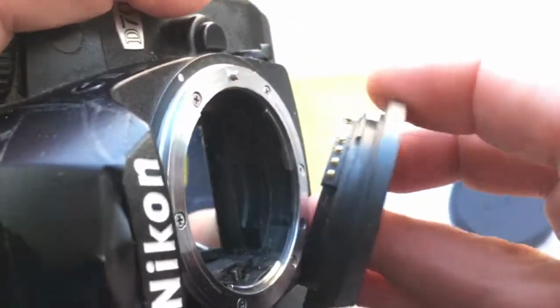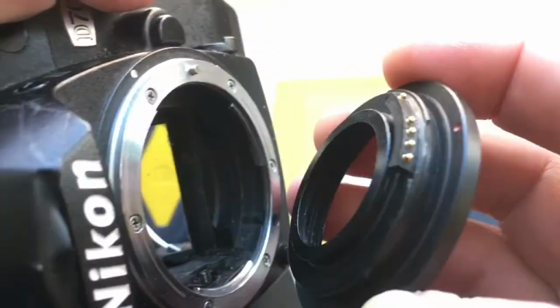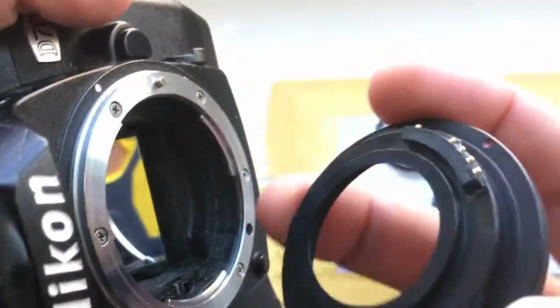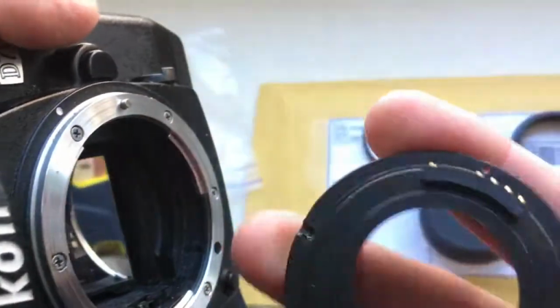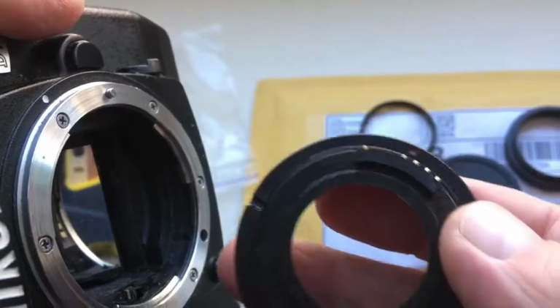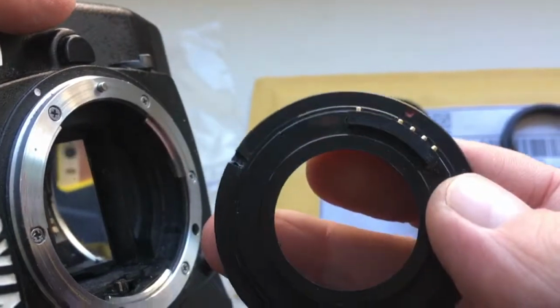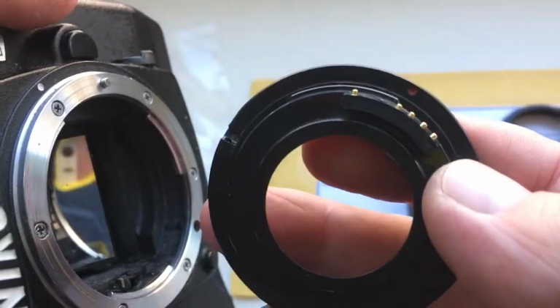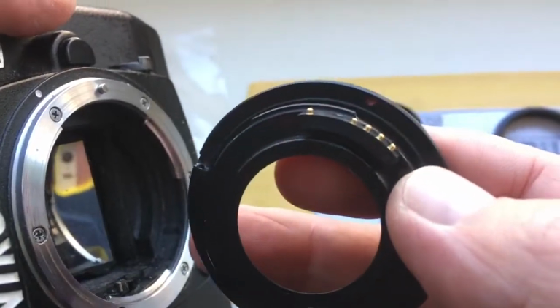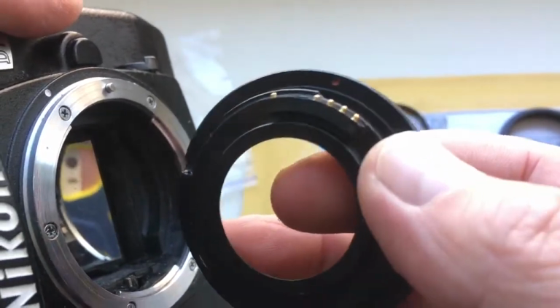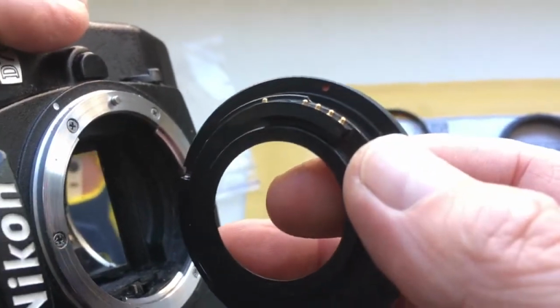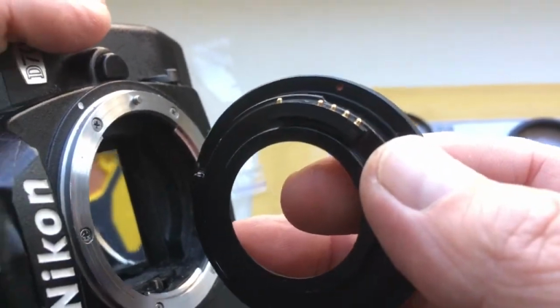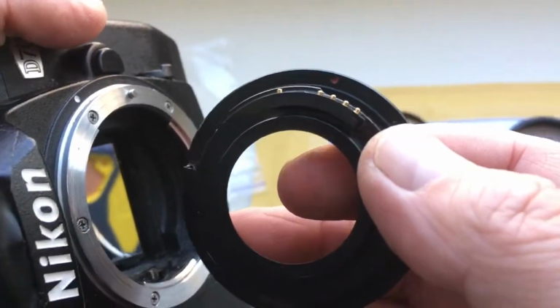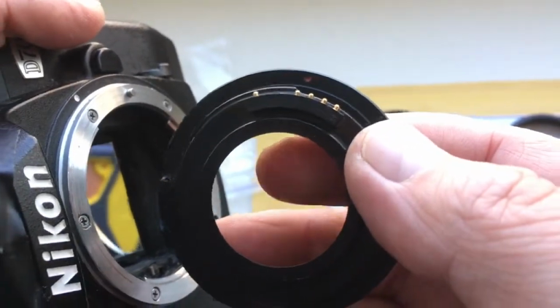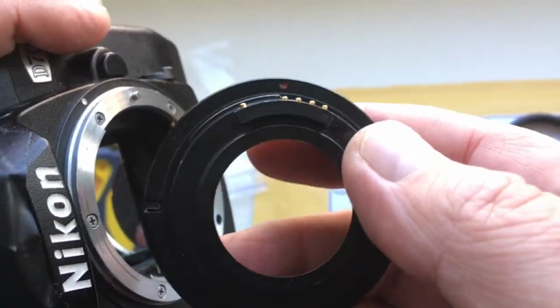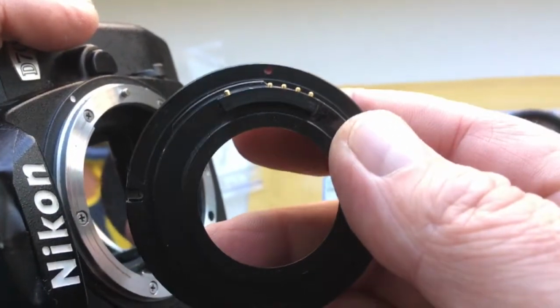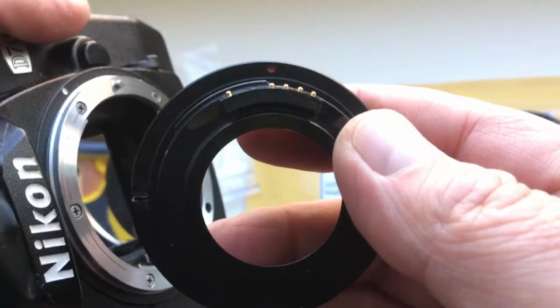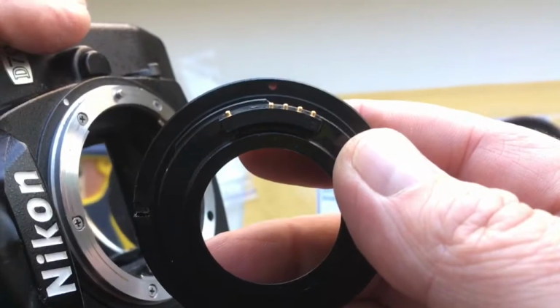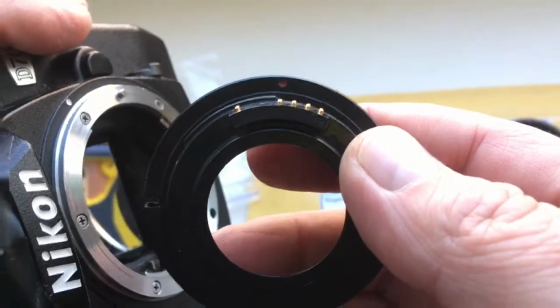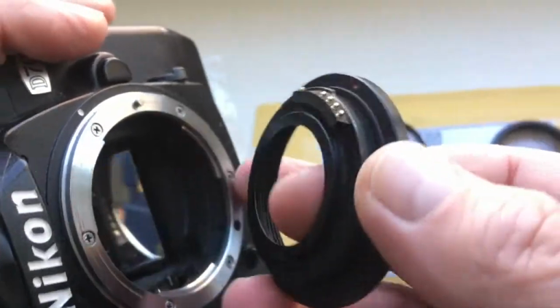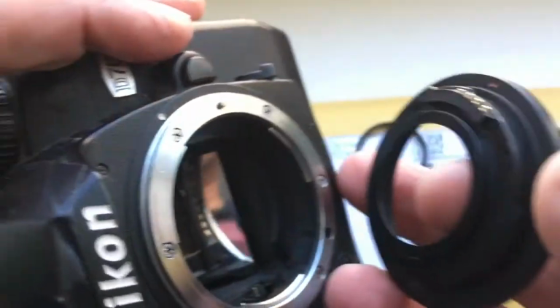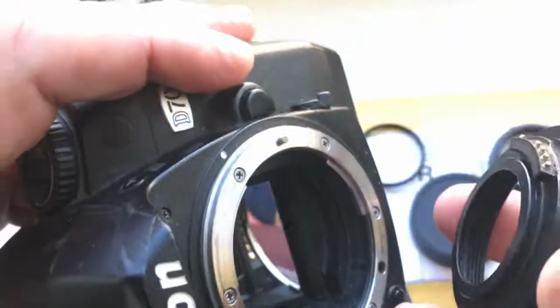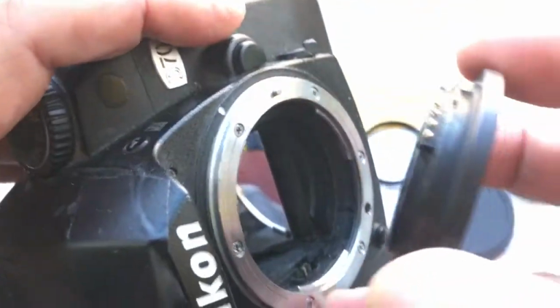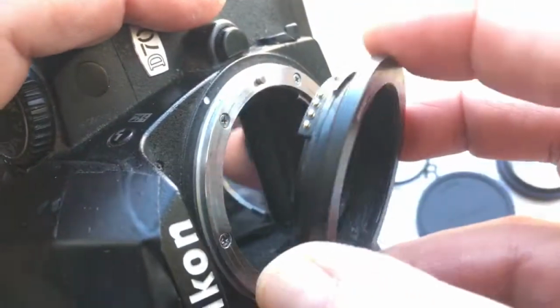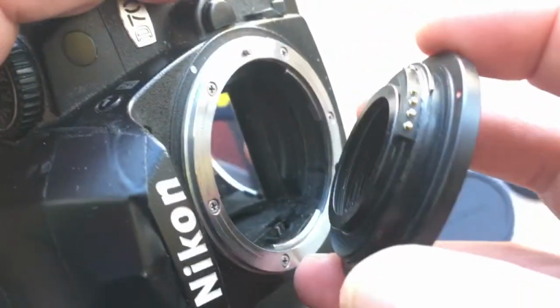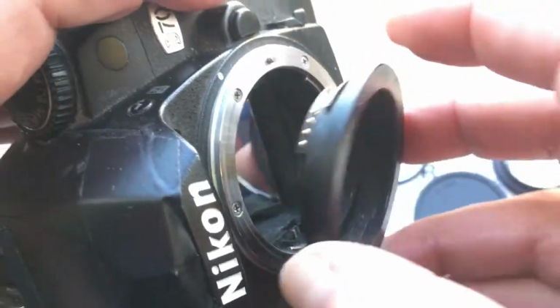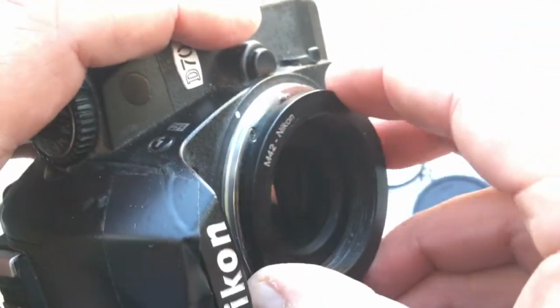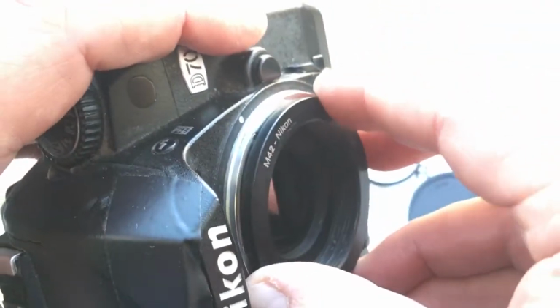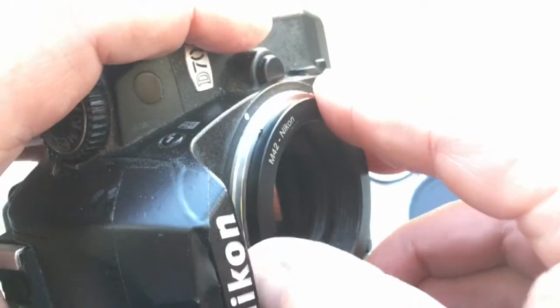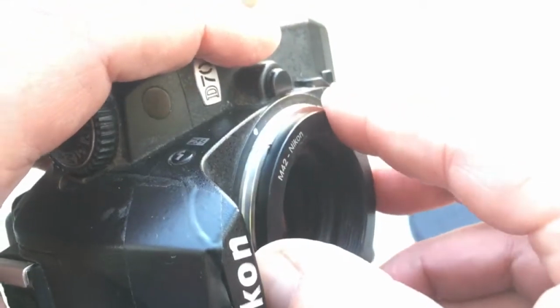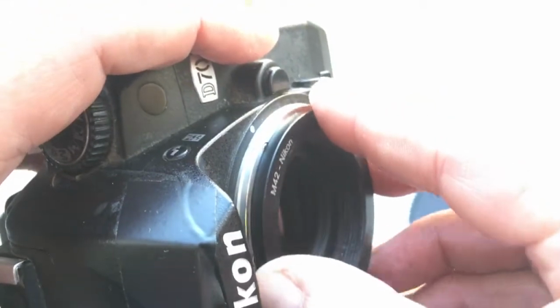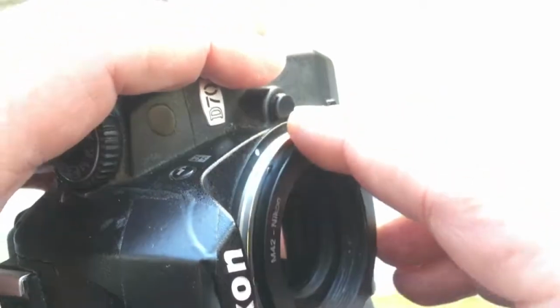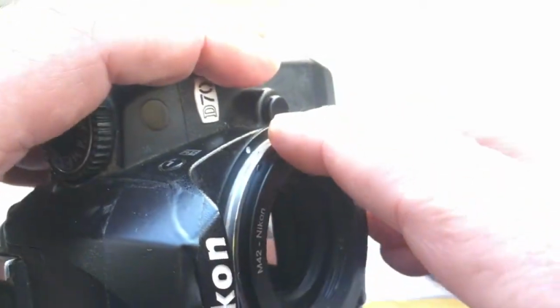Look, combine the red dot on the adapter and middle contact on the chip with the white dot on the camera. Very slowly push and counterclockwise.